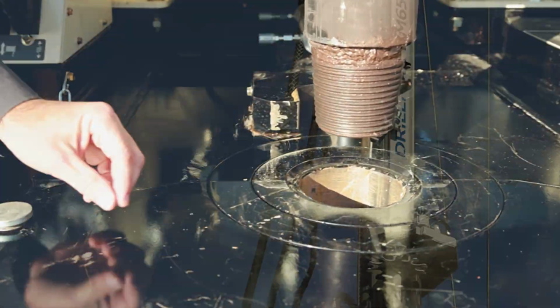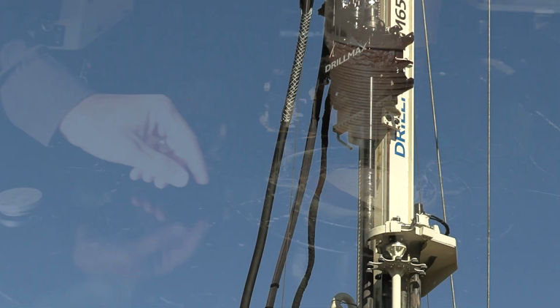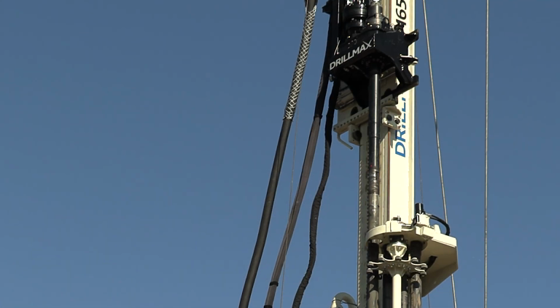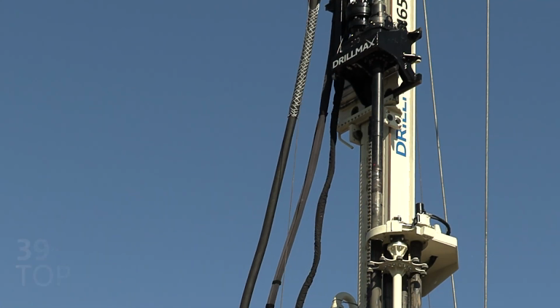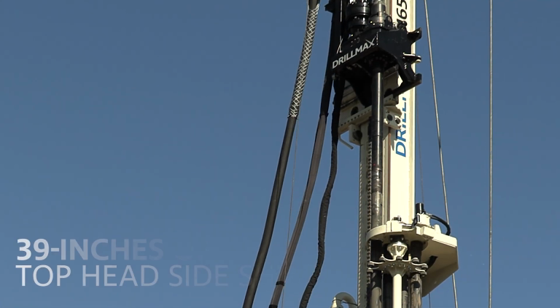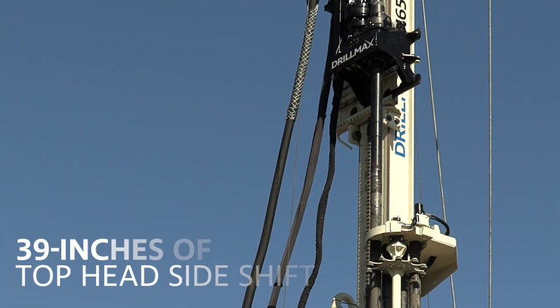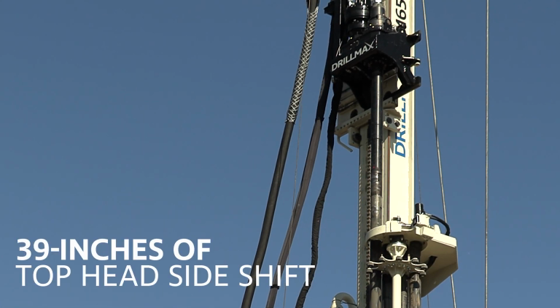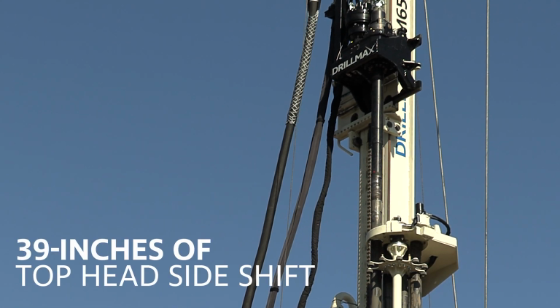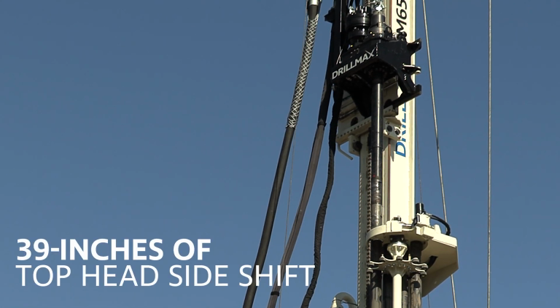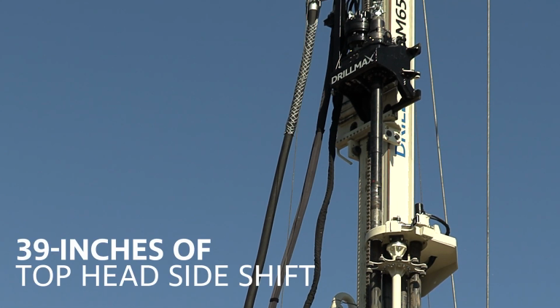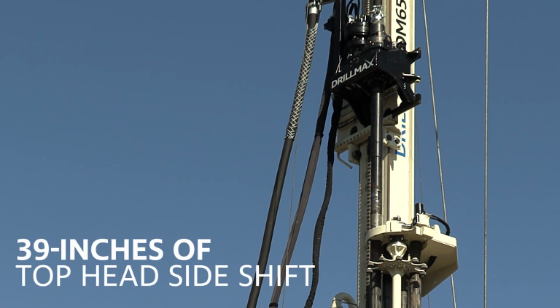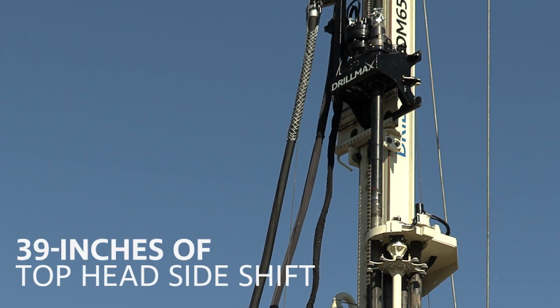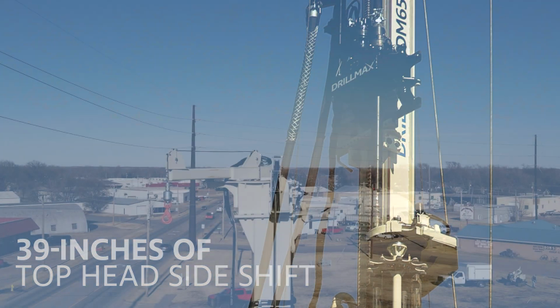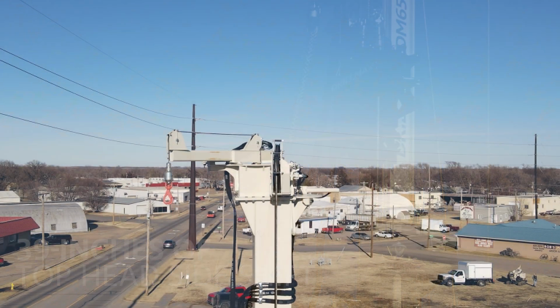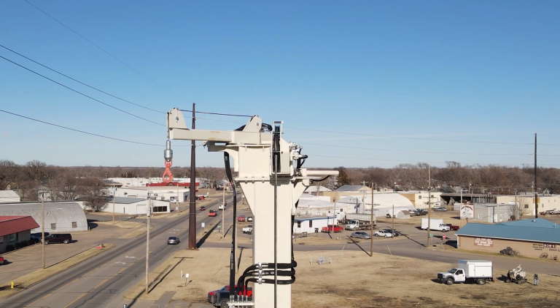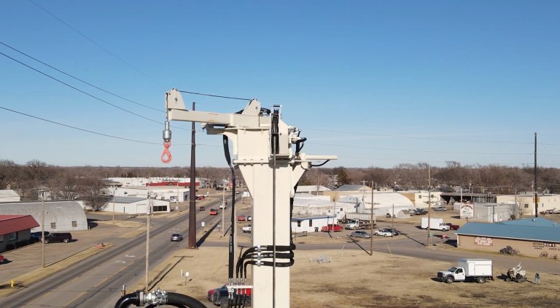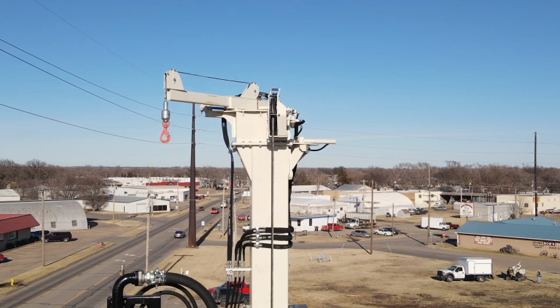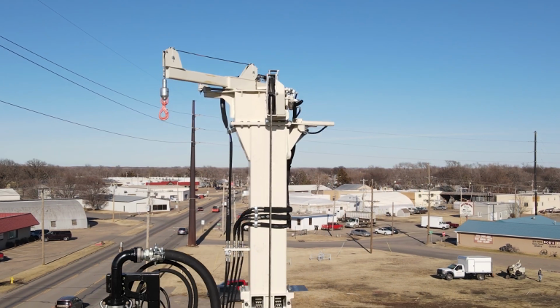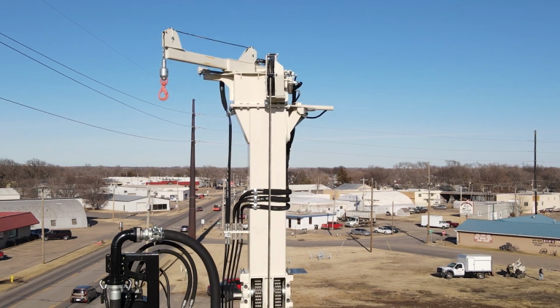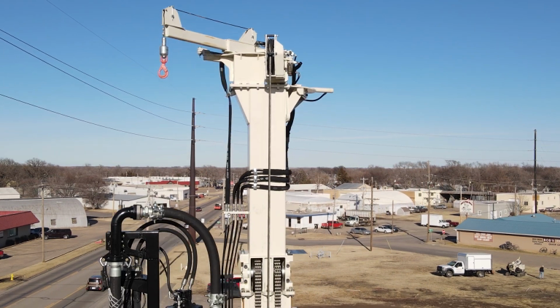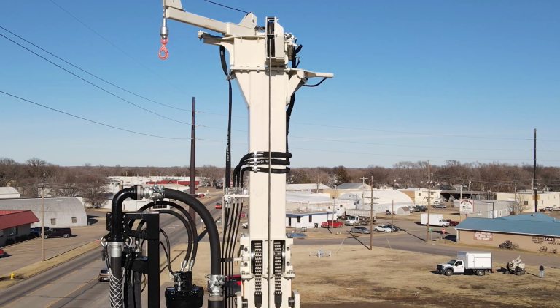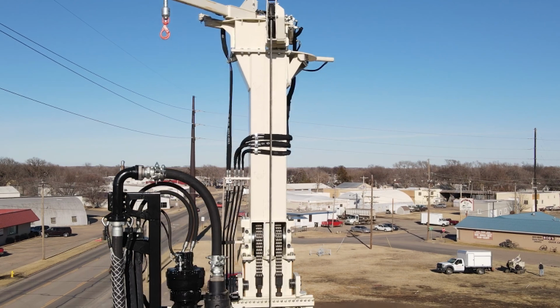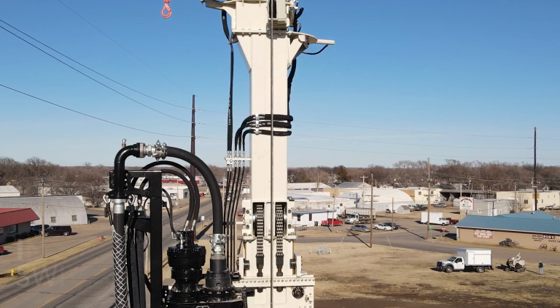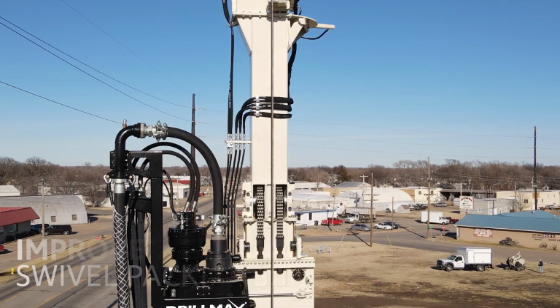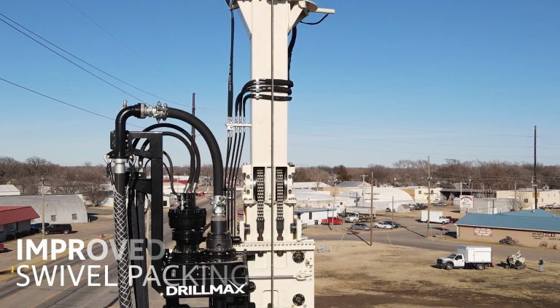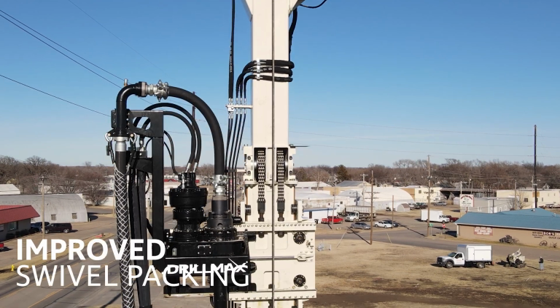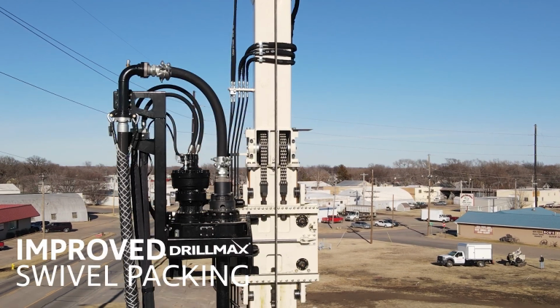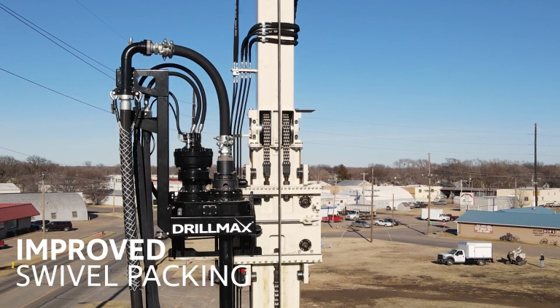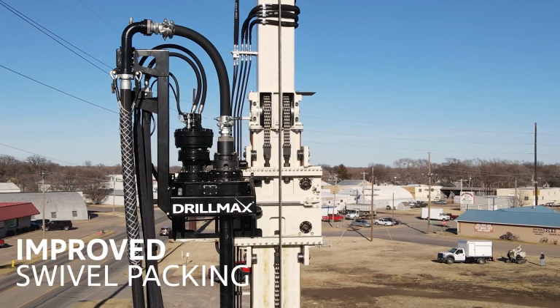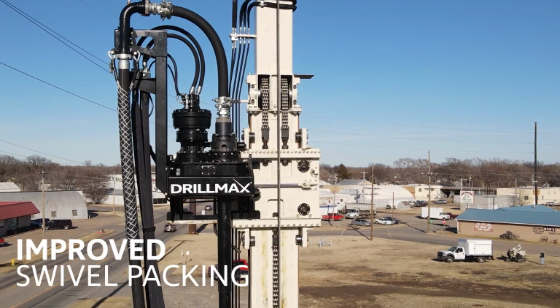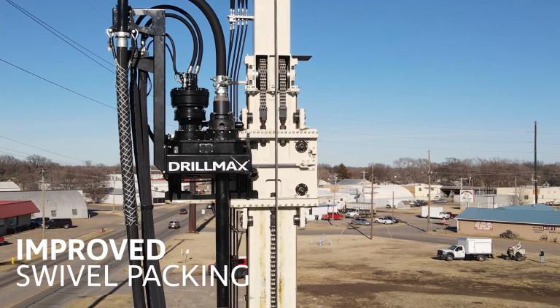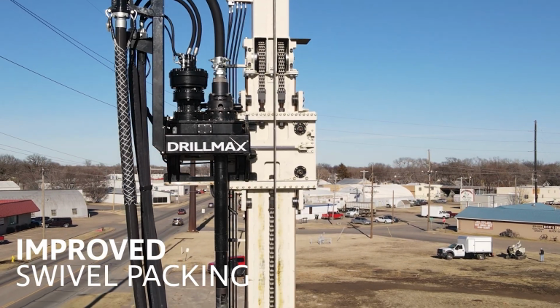The sideshift top head carriage provides 39 inches of total travel to provide clear access over the hole and an improved swivel packing design, meant to simplify daily maintenance.